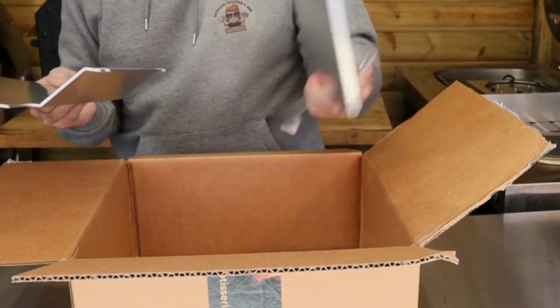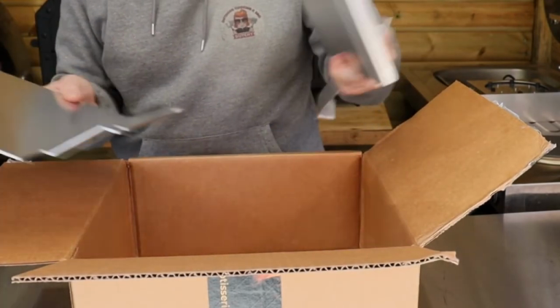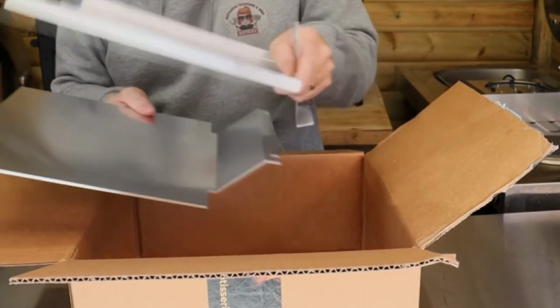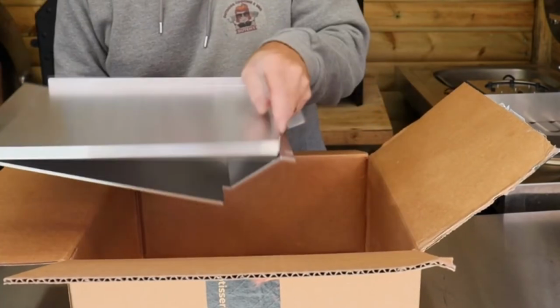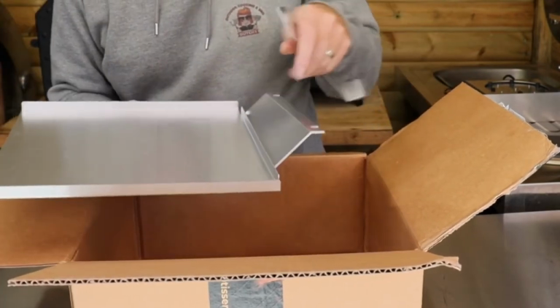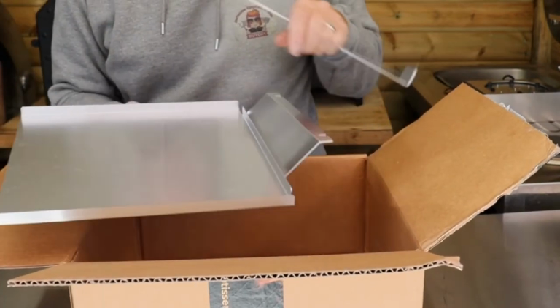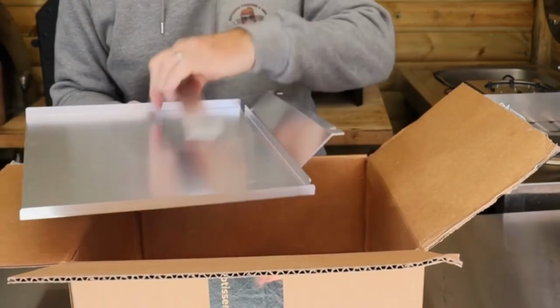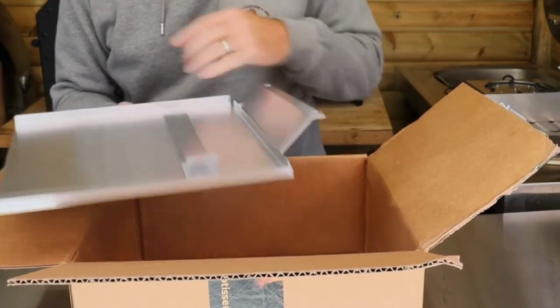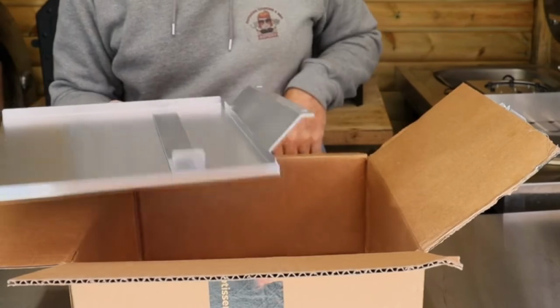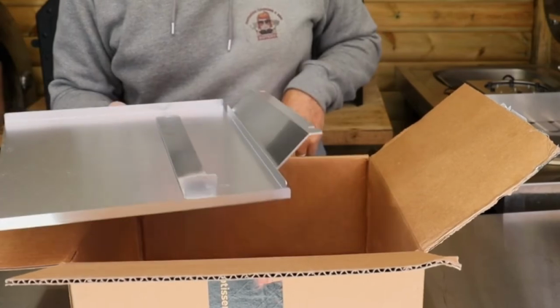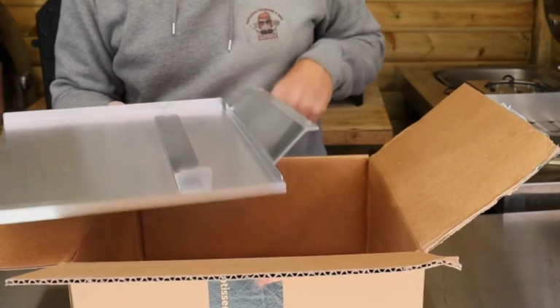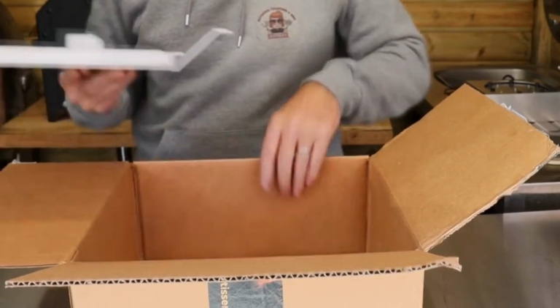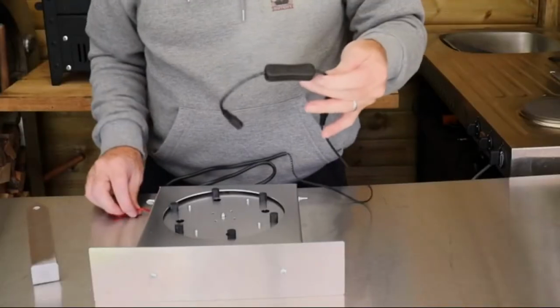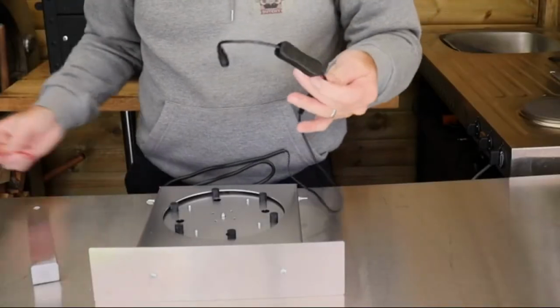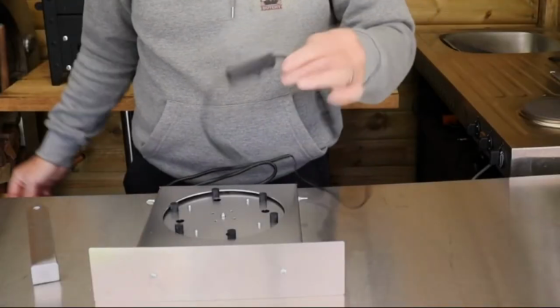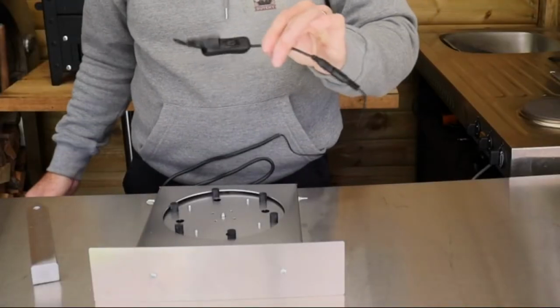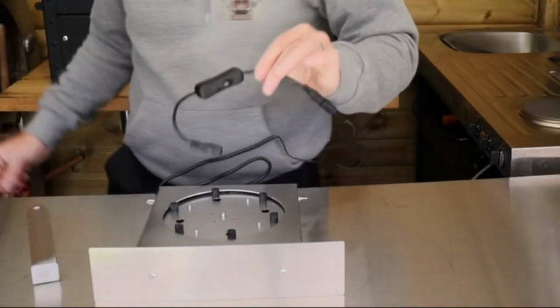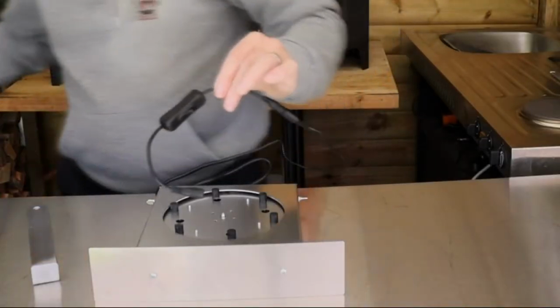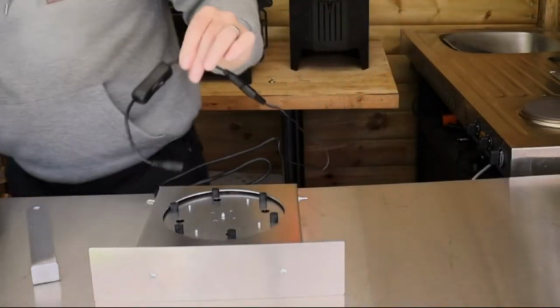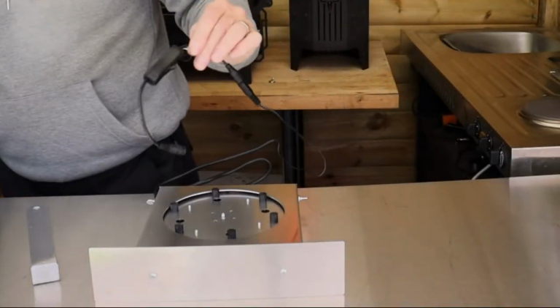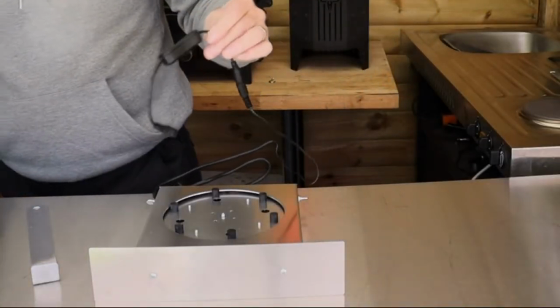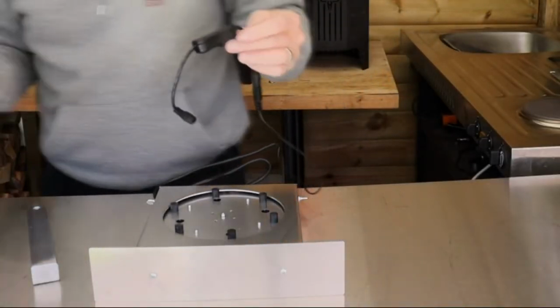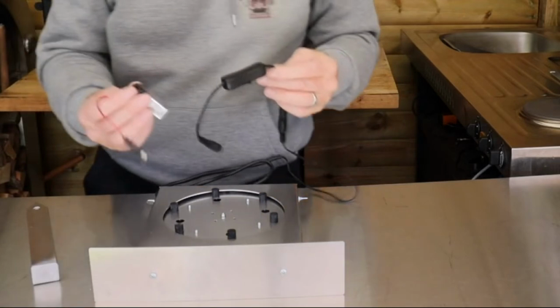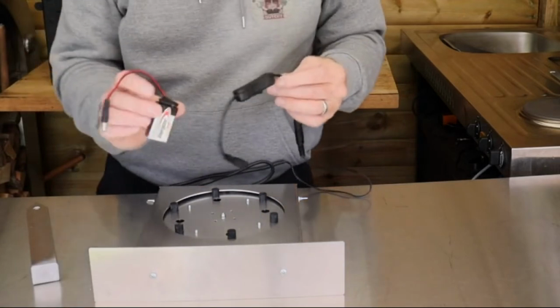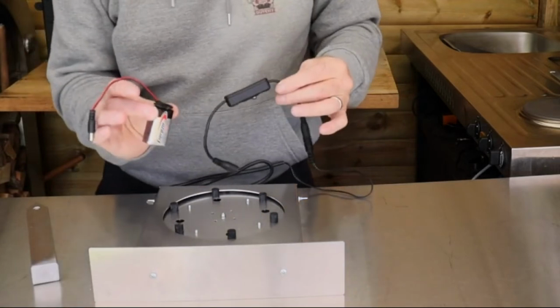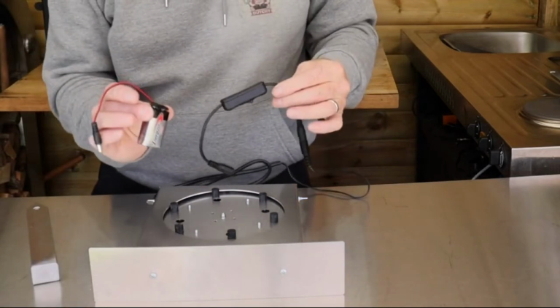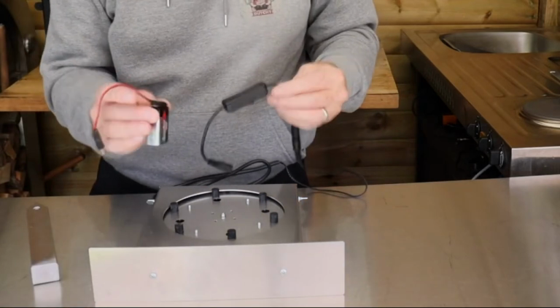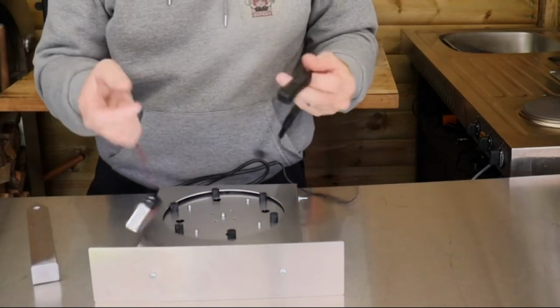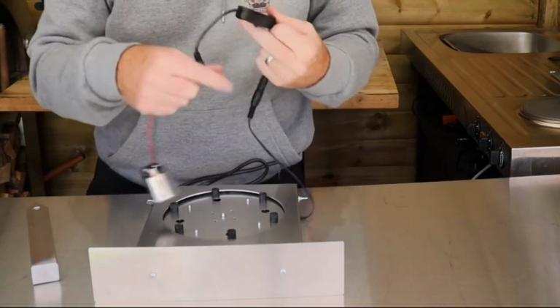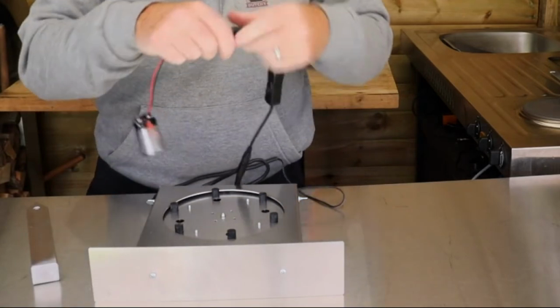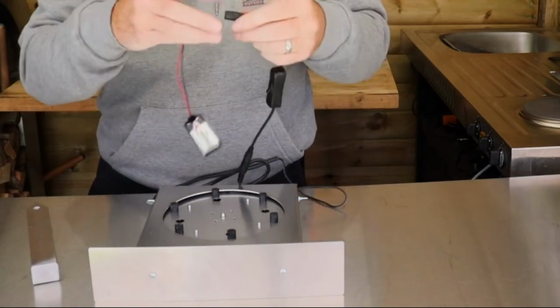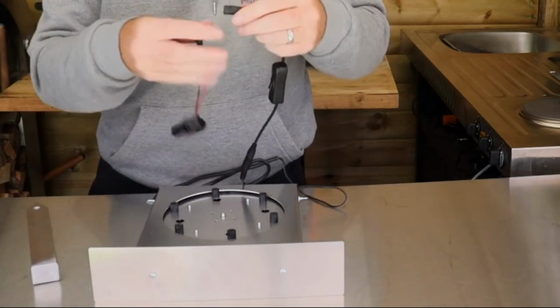So let's put this together and see what we've got. This is our power cable, if we went for the battery operated unit - so this is the battery with a connector.